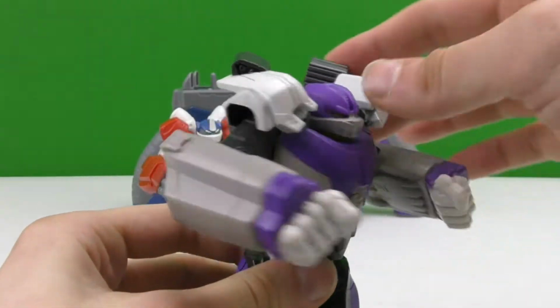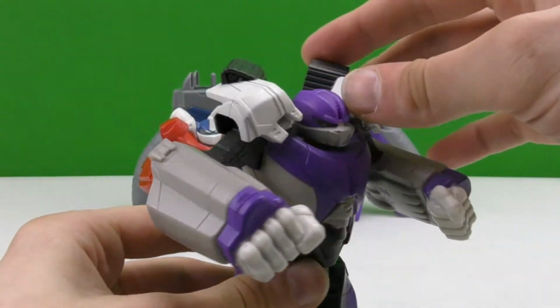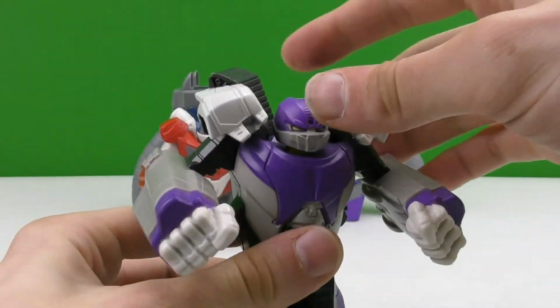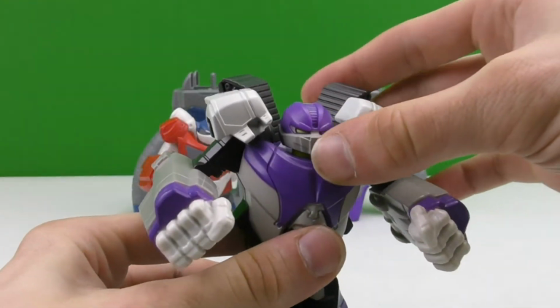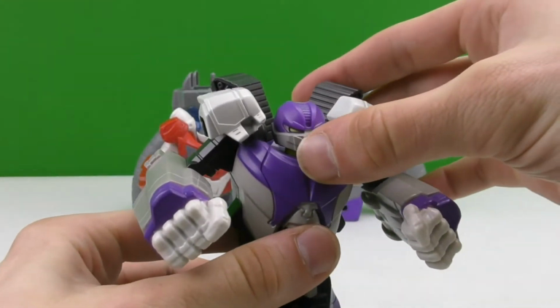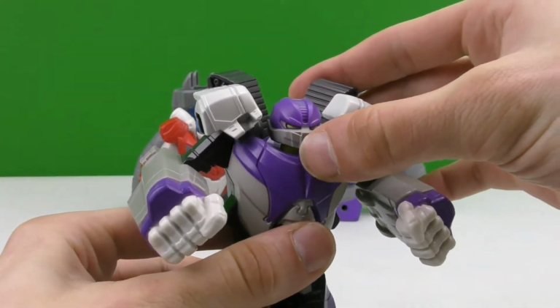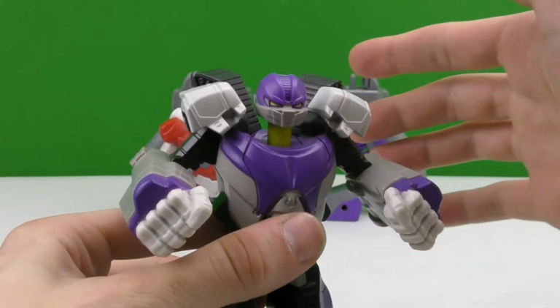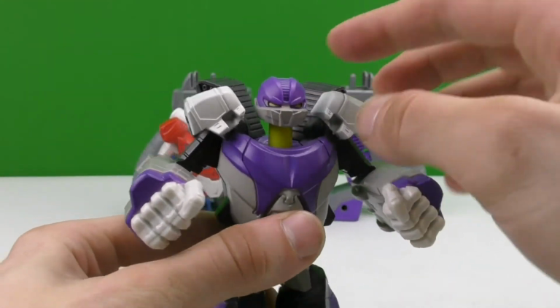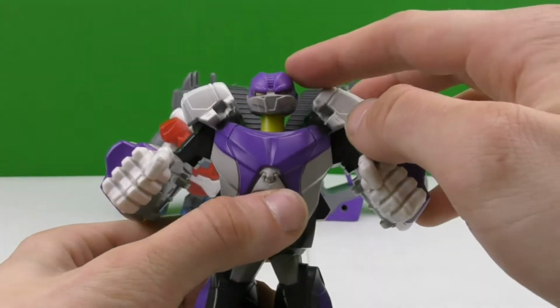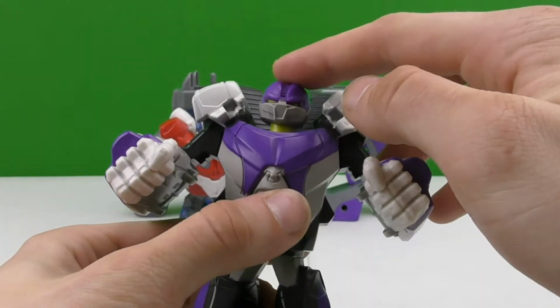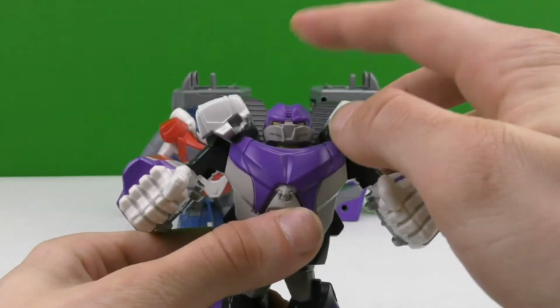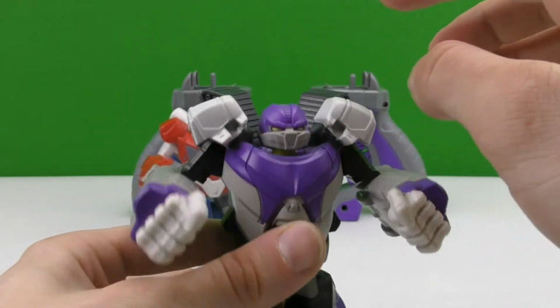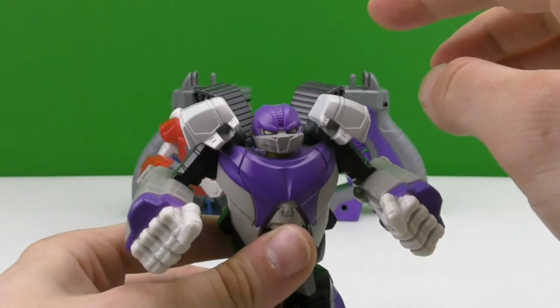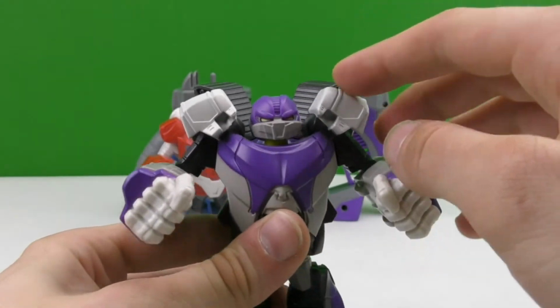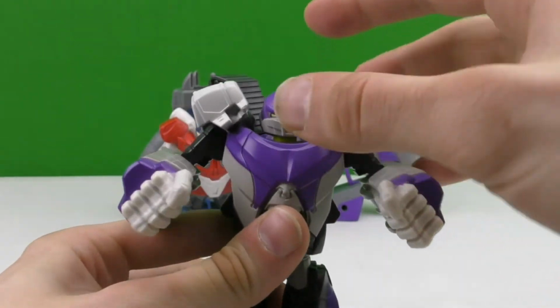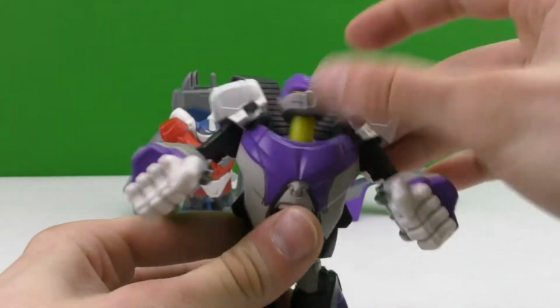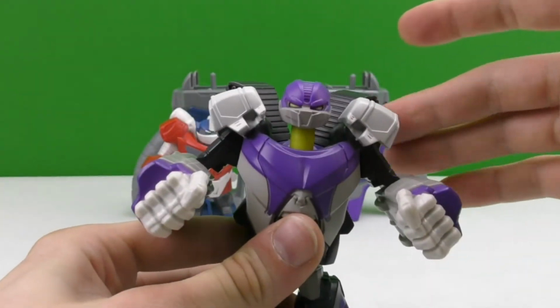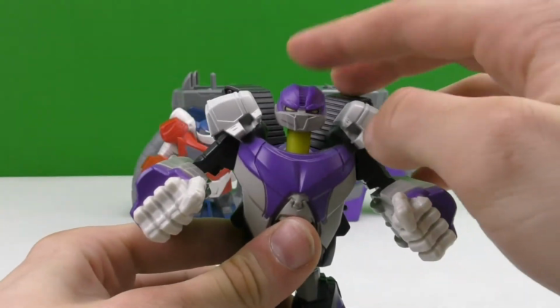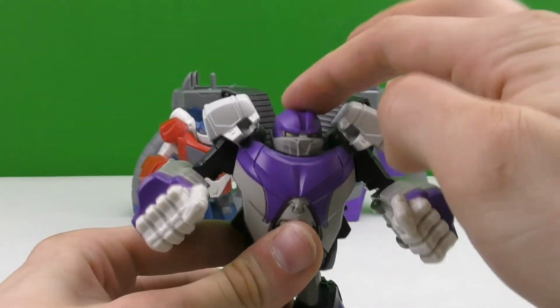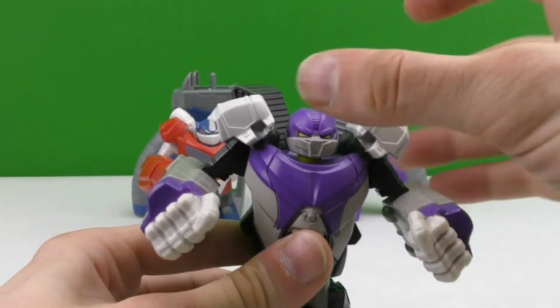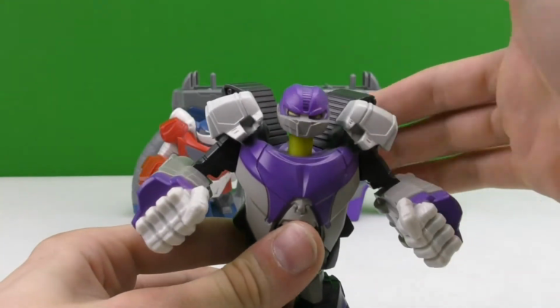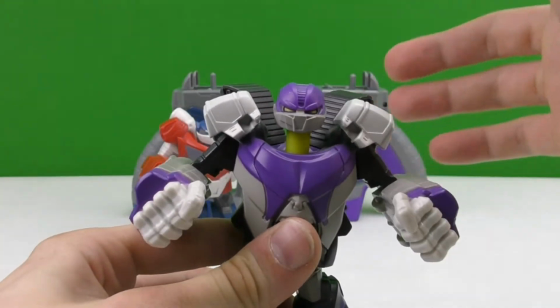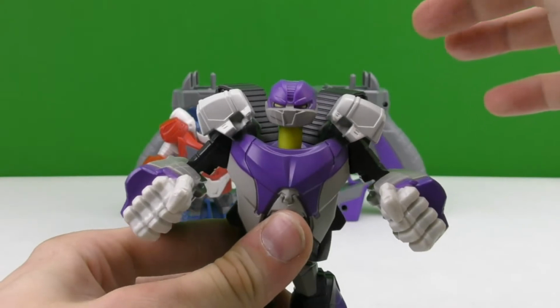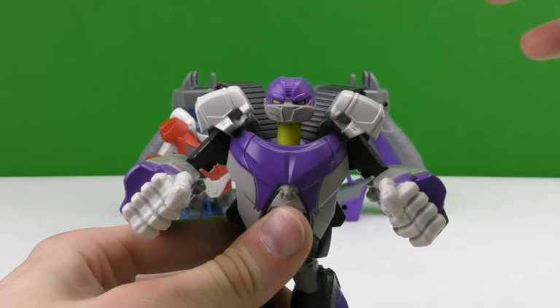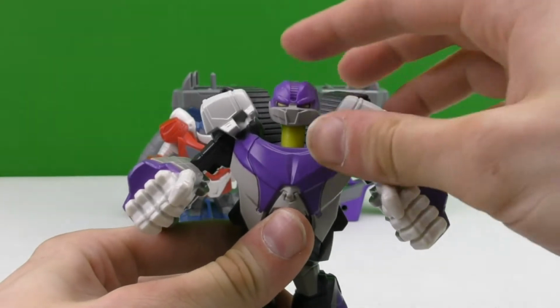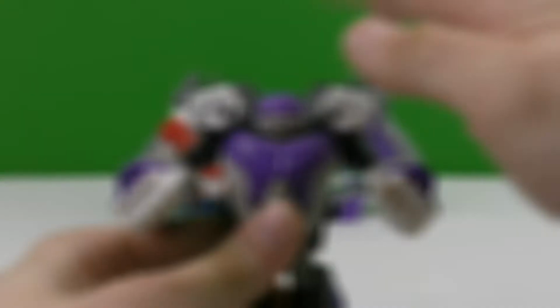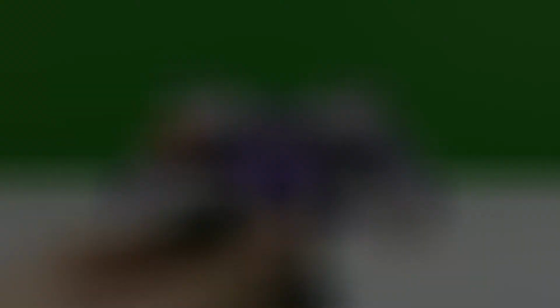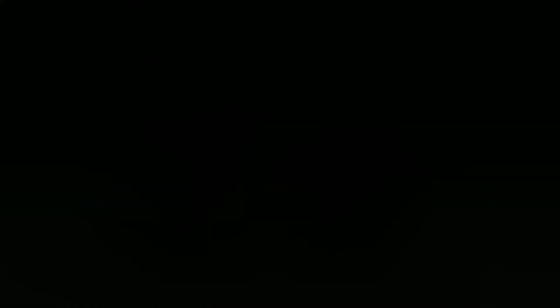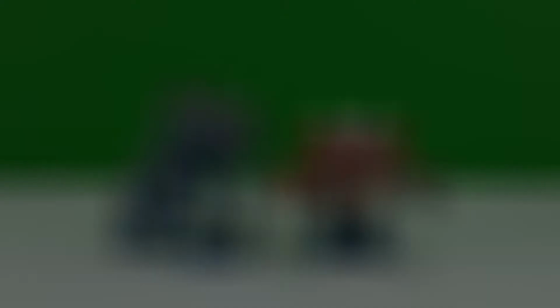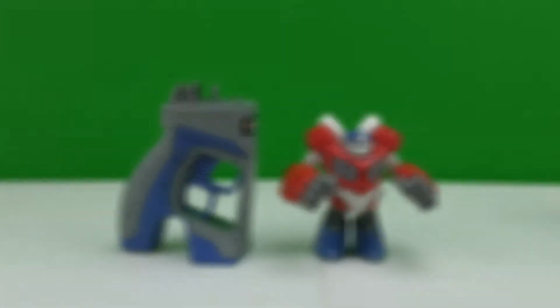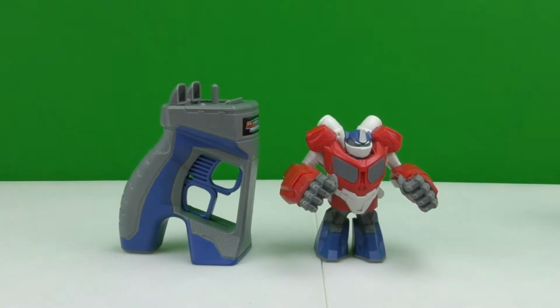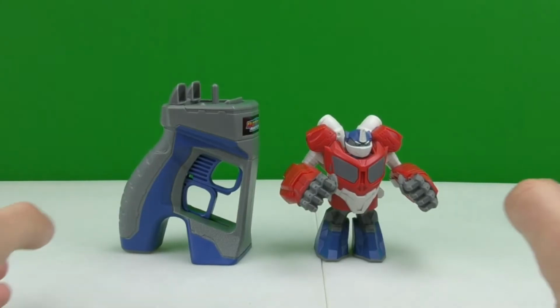The way the head works is if you just press on it, it'll pop up, and then you just snap it right back into place. So let's watch some punches go down.